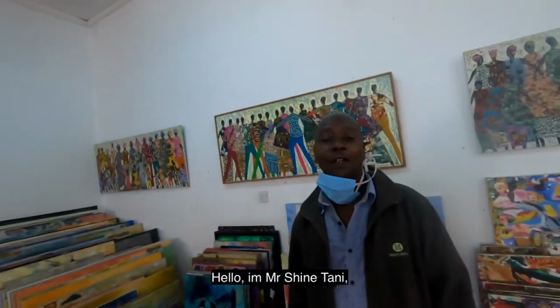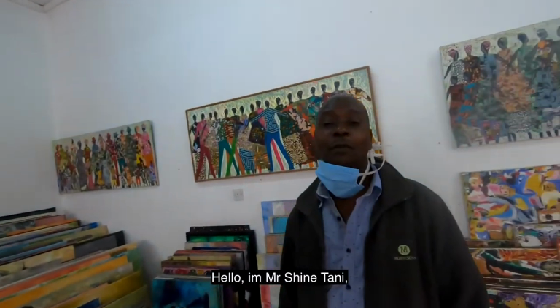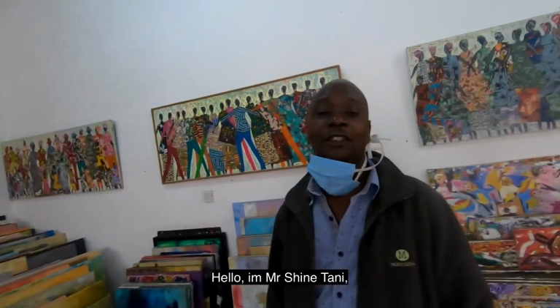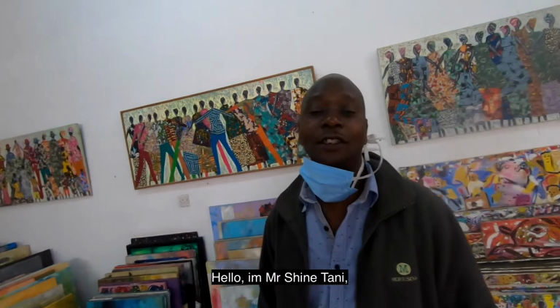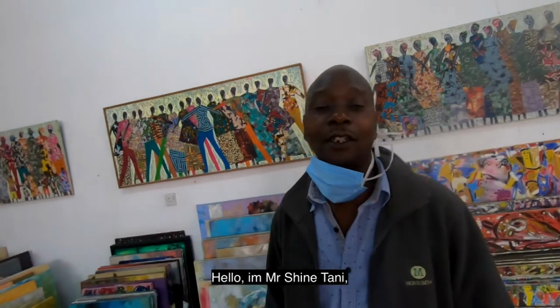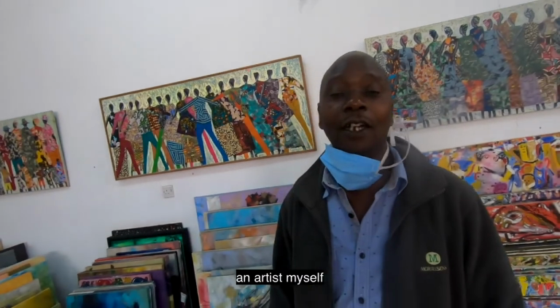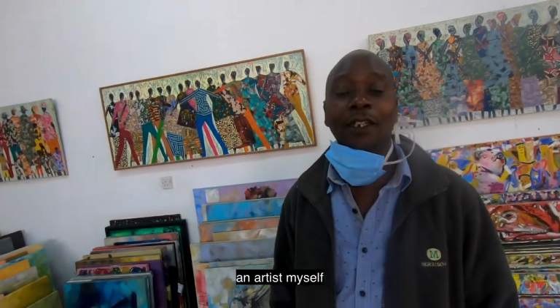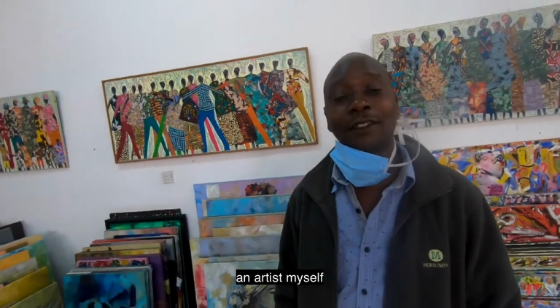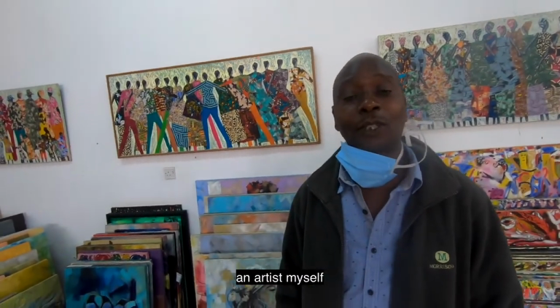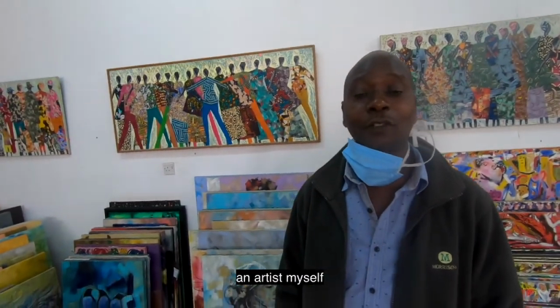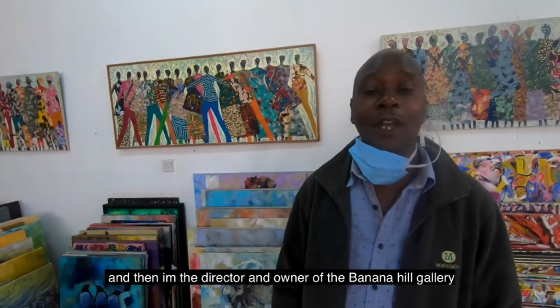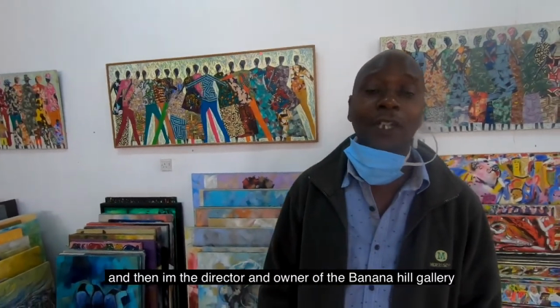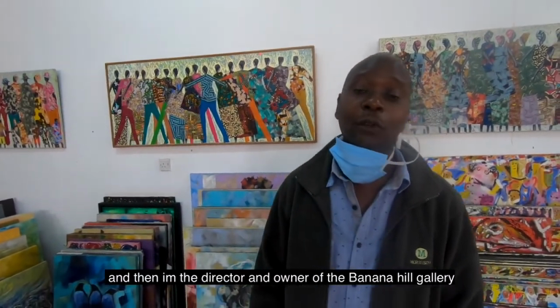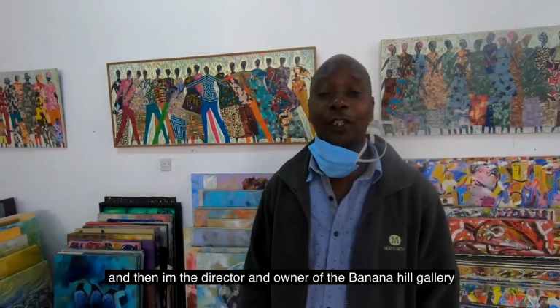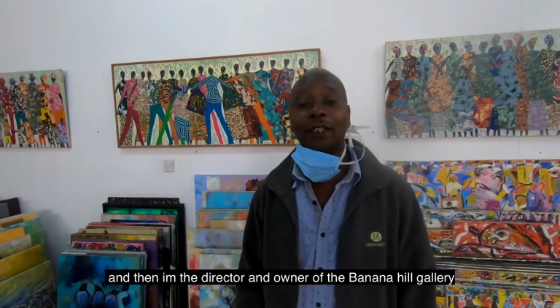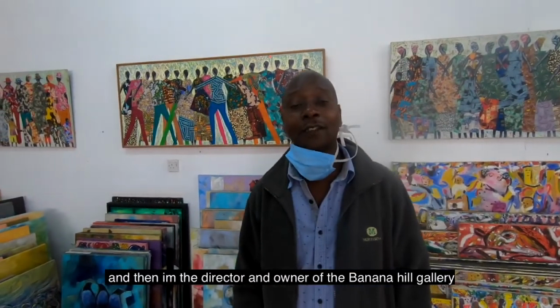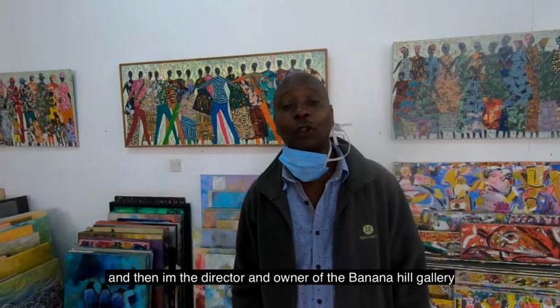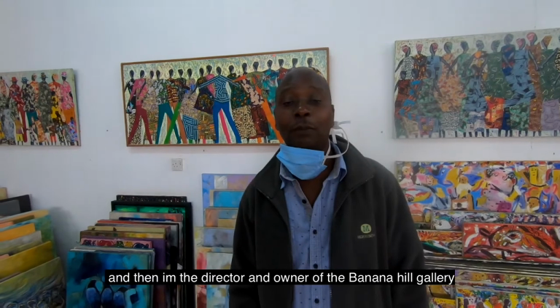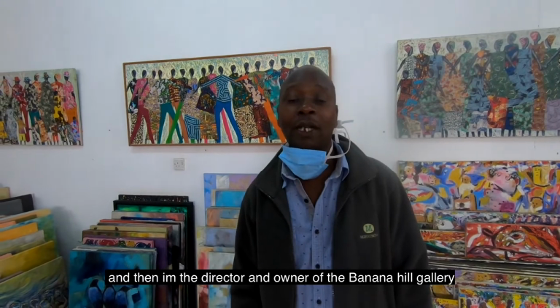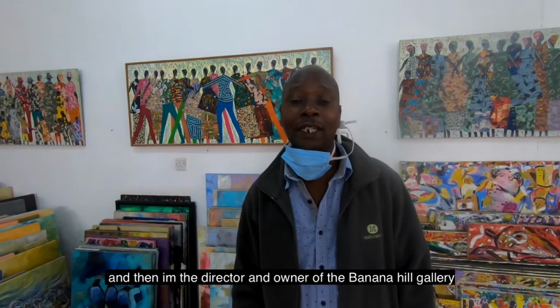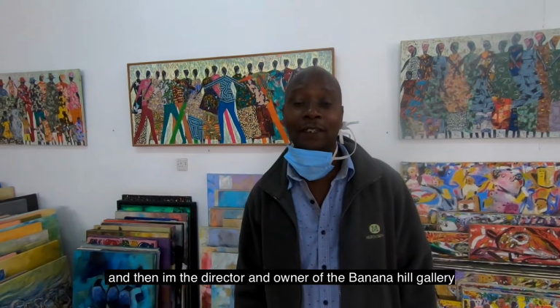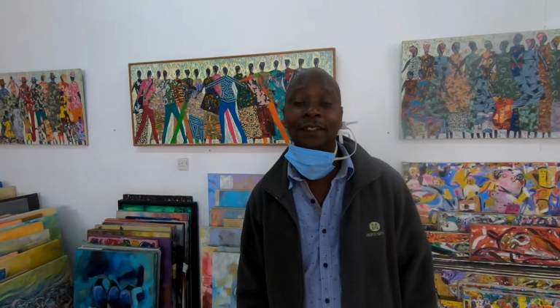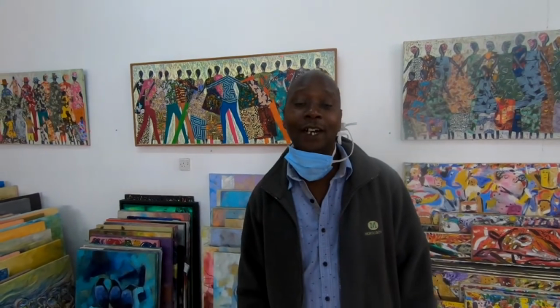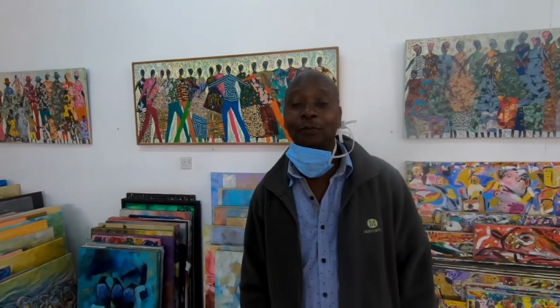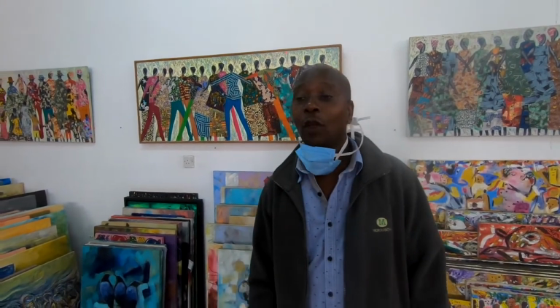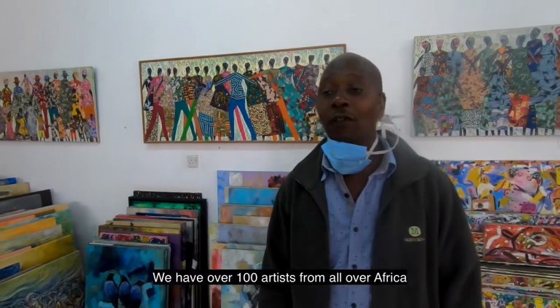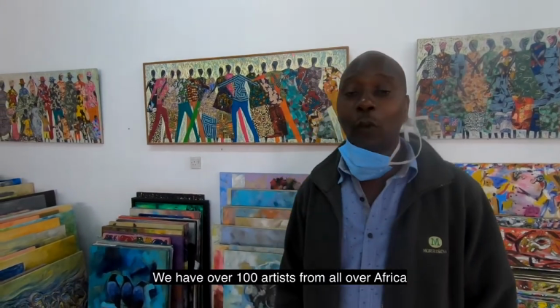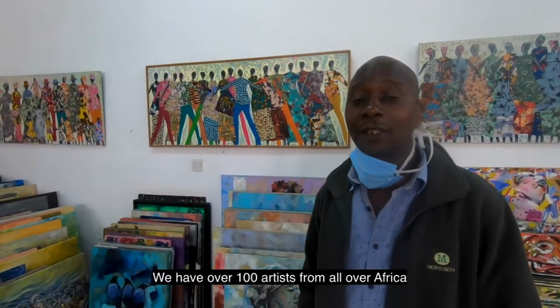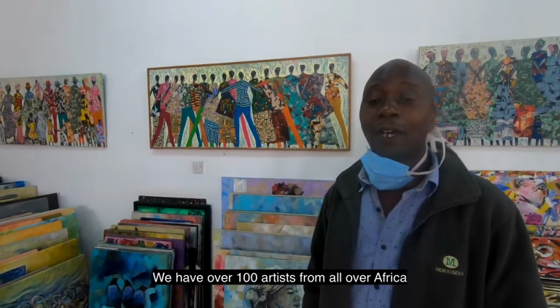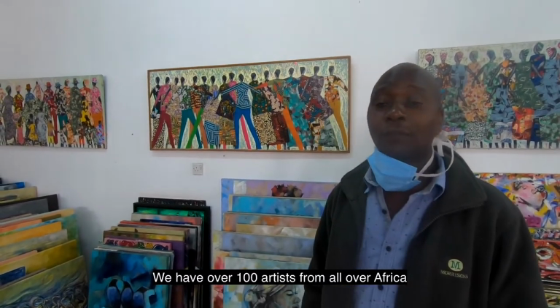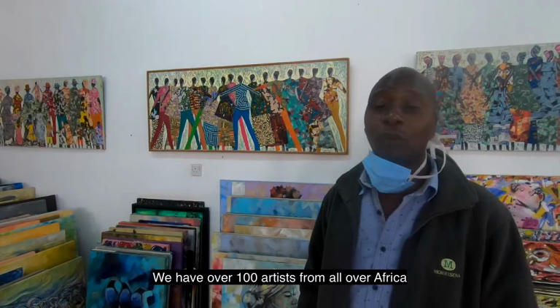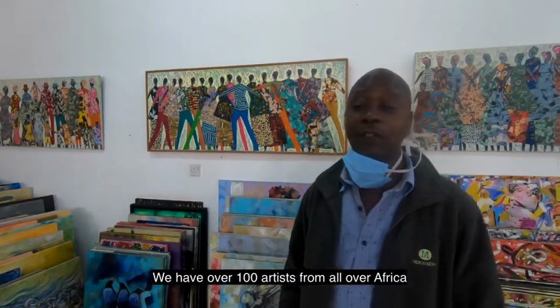Hello, I'm Mr. Shine Tani, an artist myself and also the director and owner of the Banana Hill Art Gallery. We have over 100 artists from all of Africa.